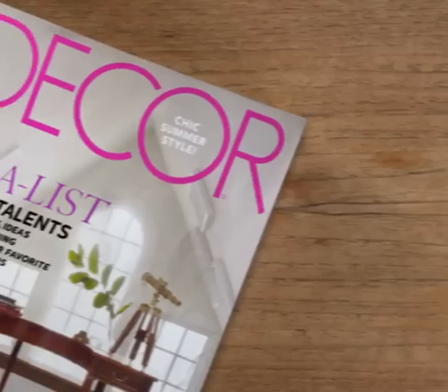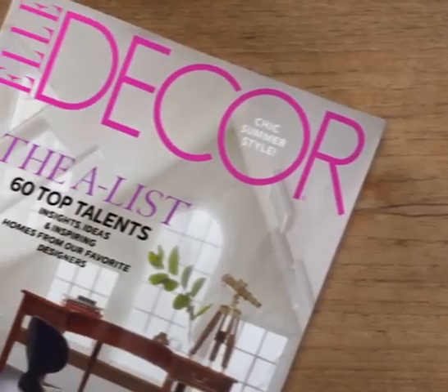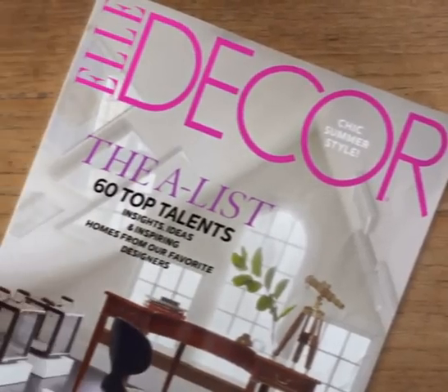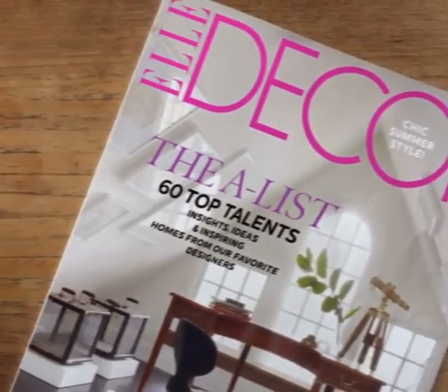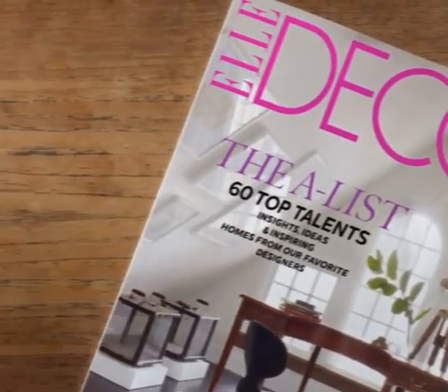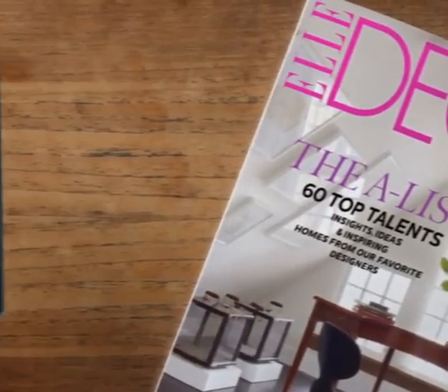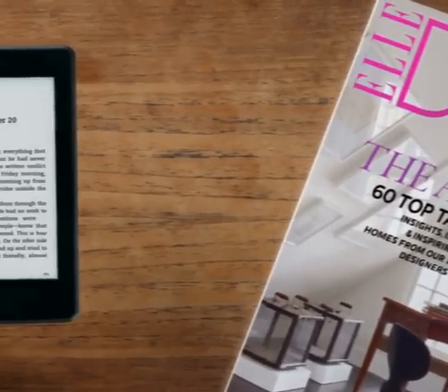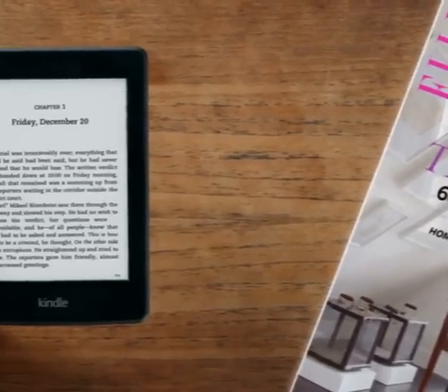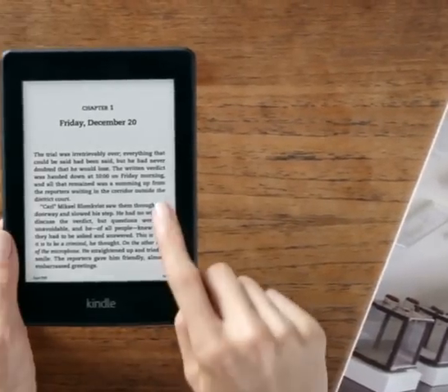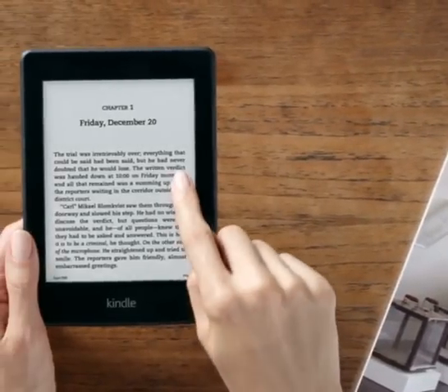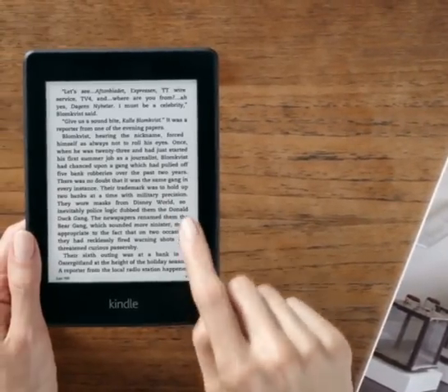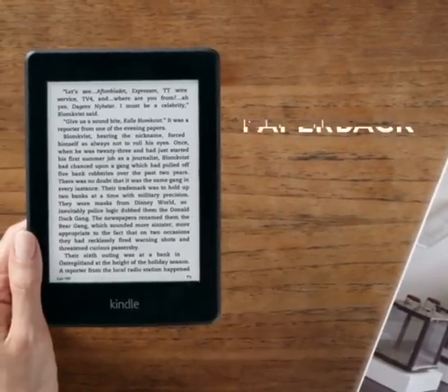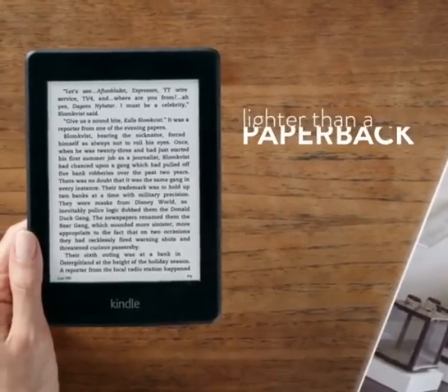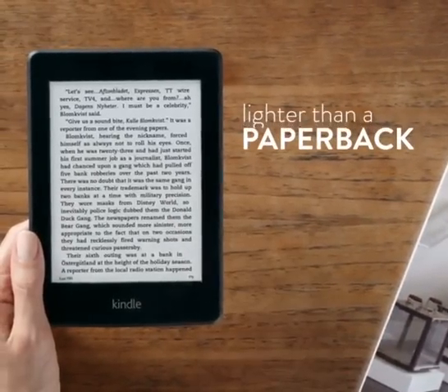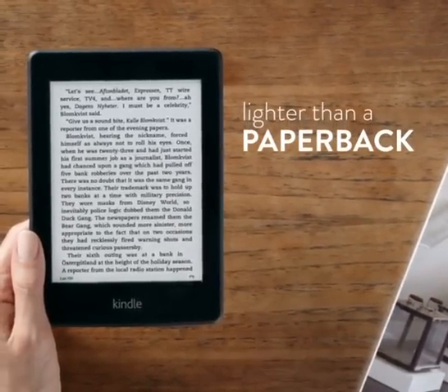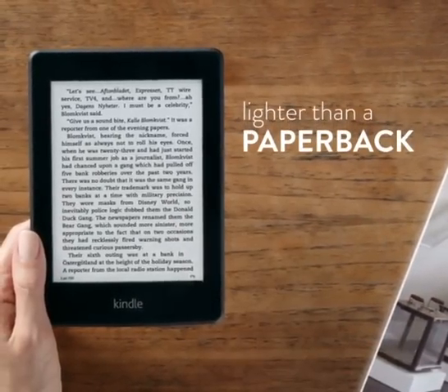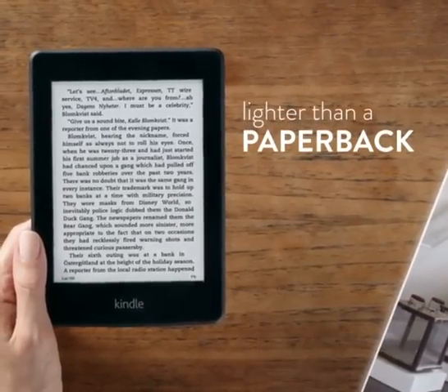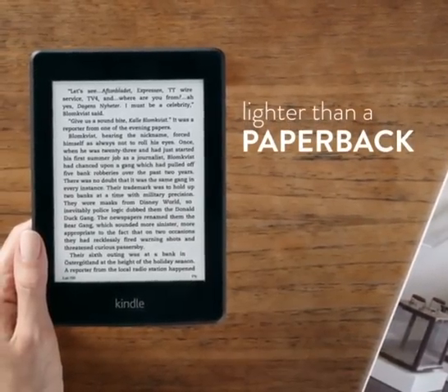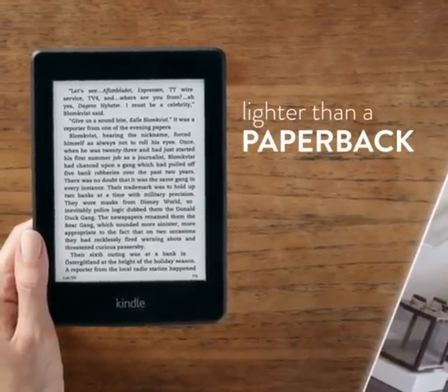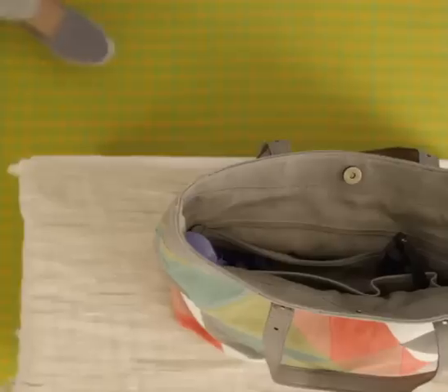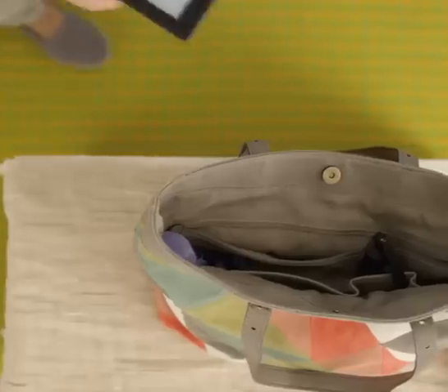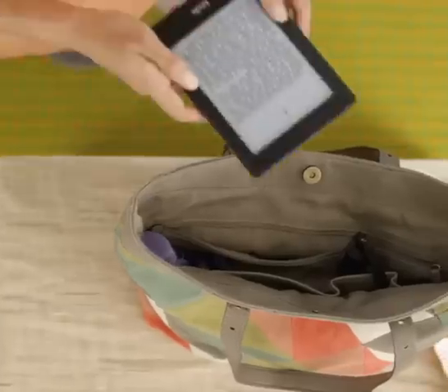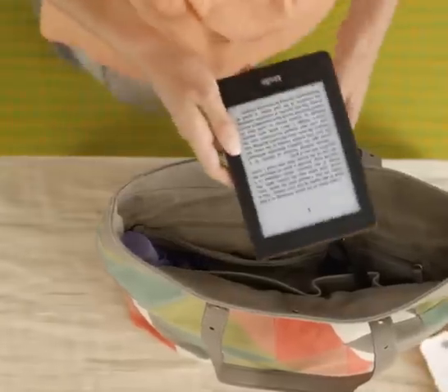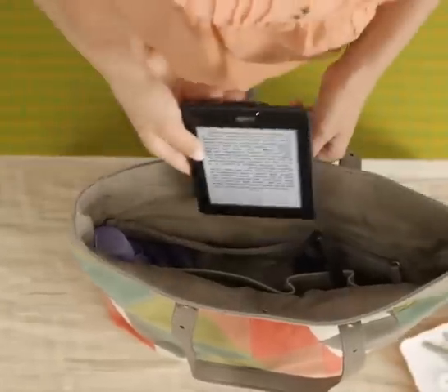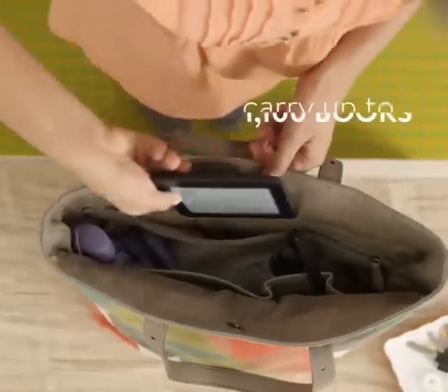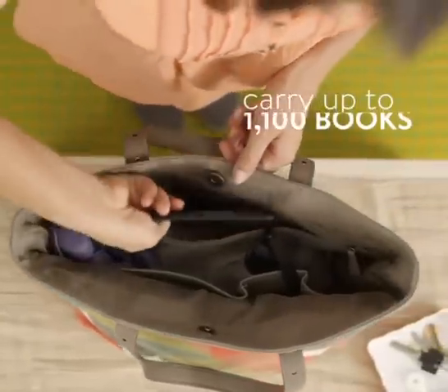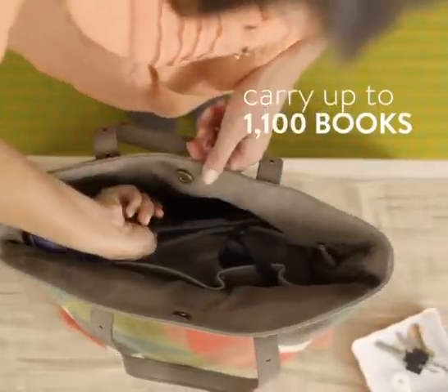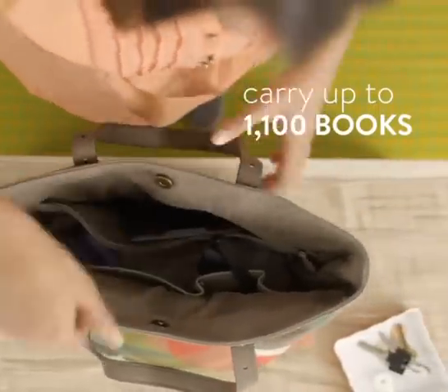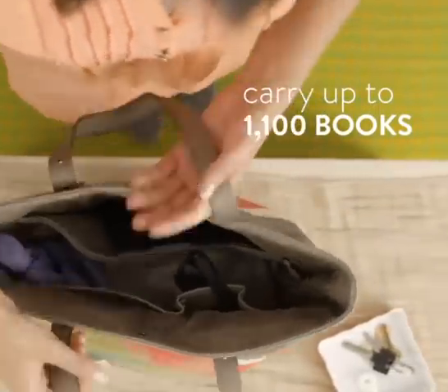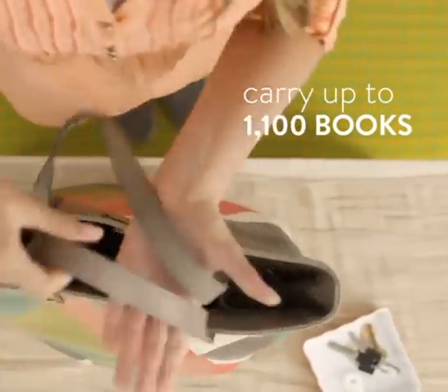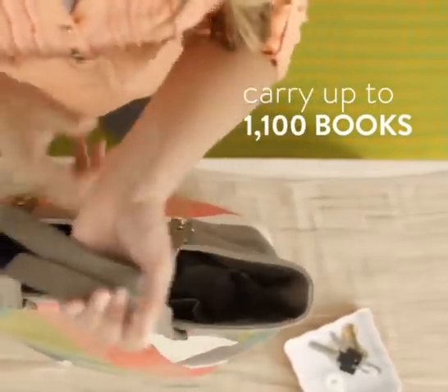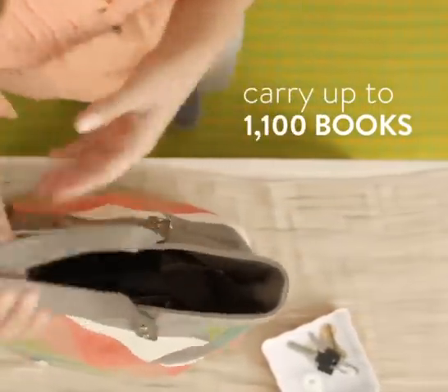Even with all these added features, Kindle Paperwhite is still thinner than a magazine and weighs just 7.5 ounces, so you can carry your library with you wherever you go.